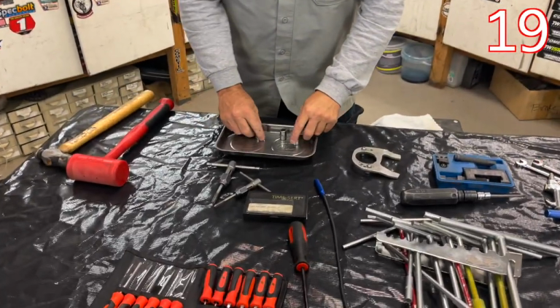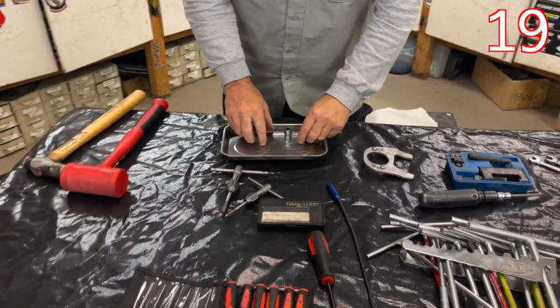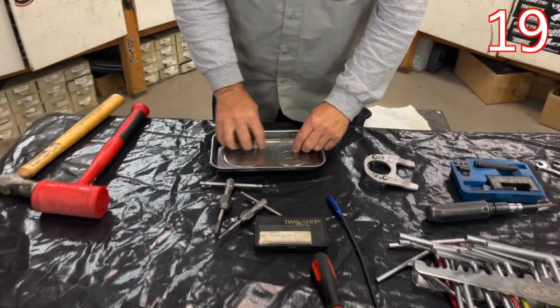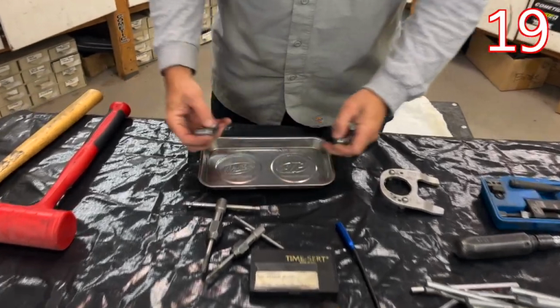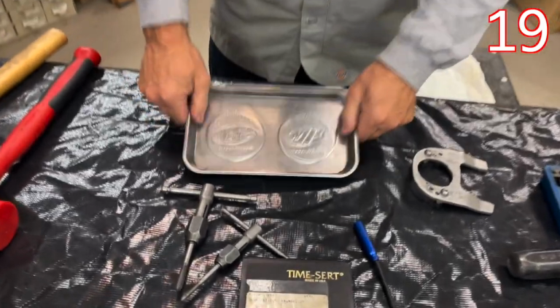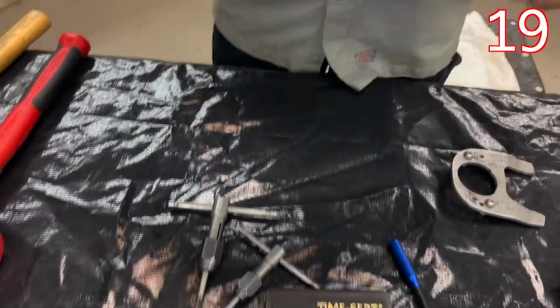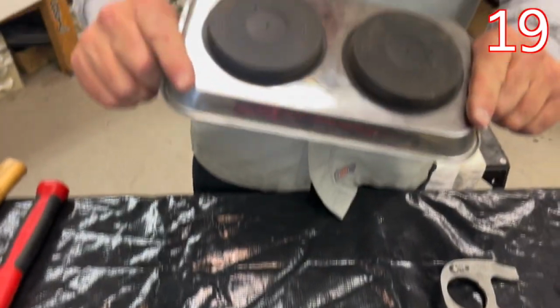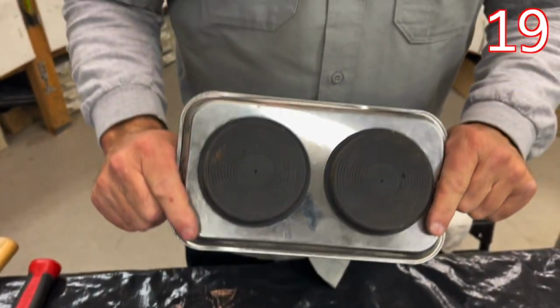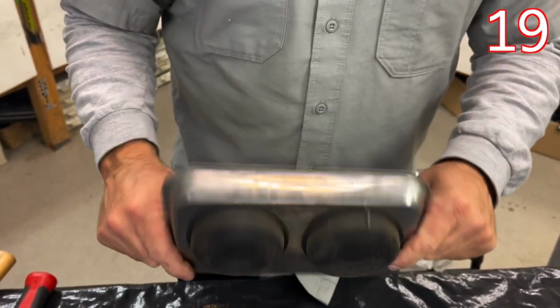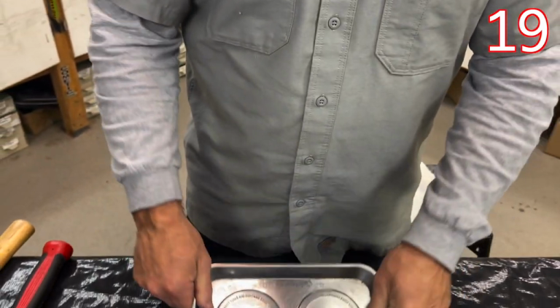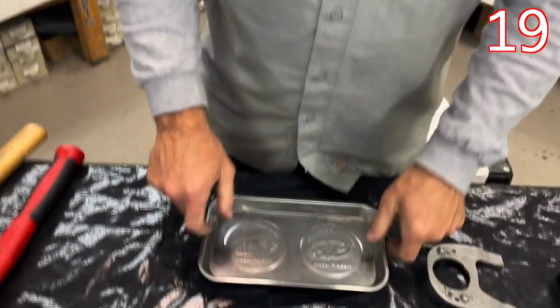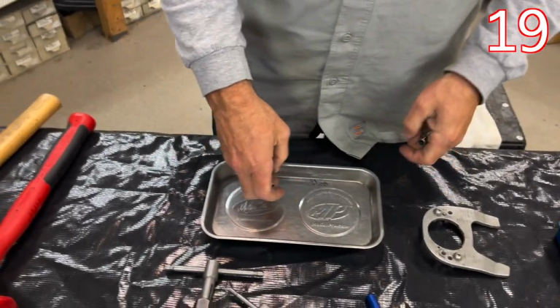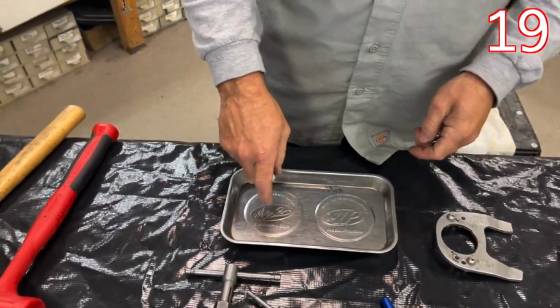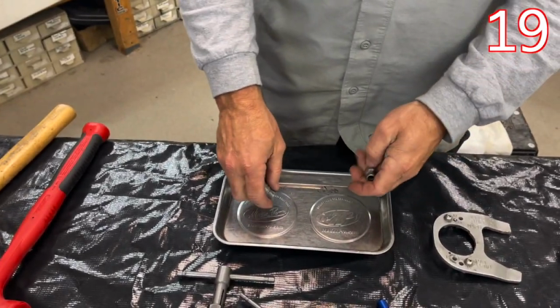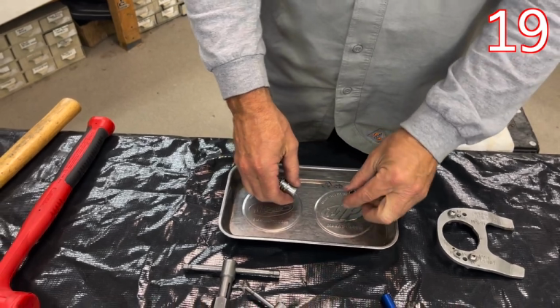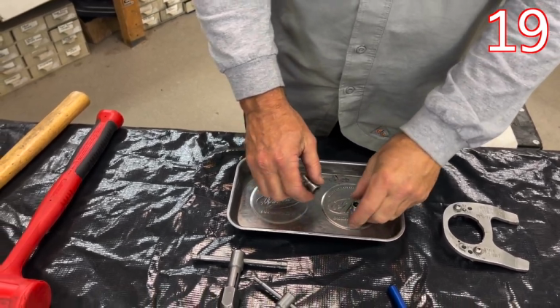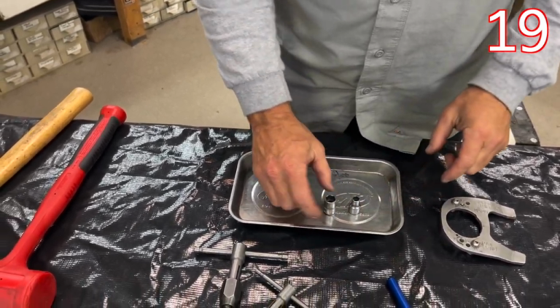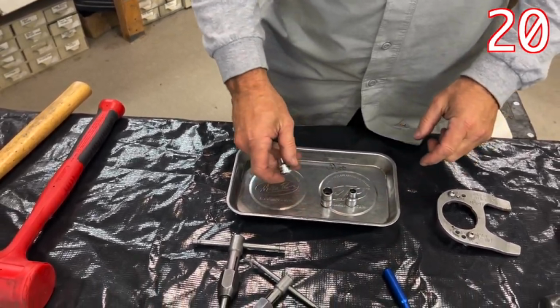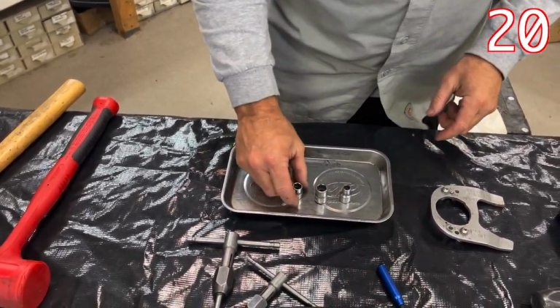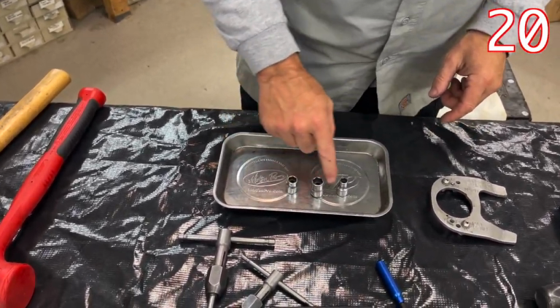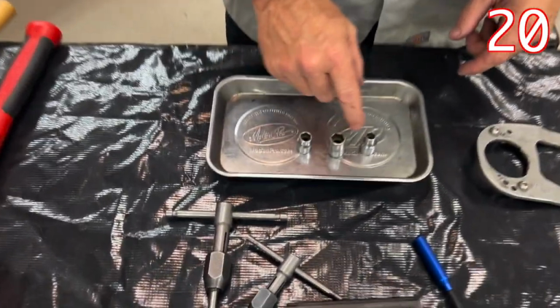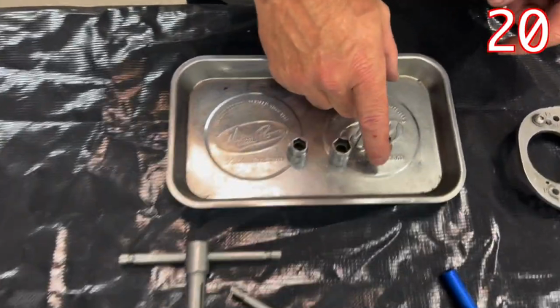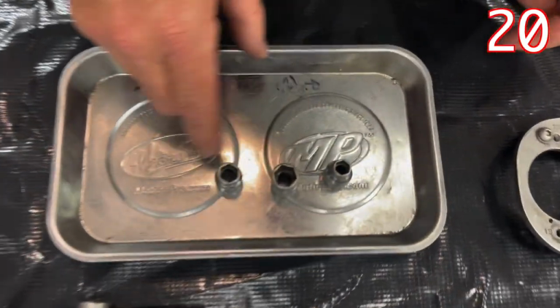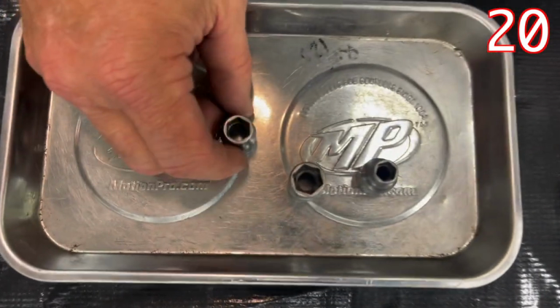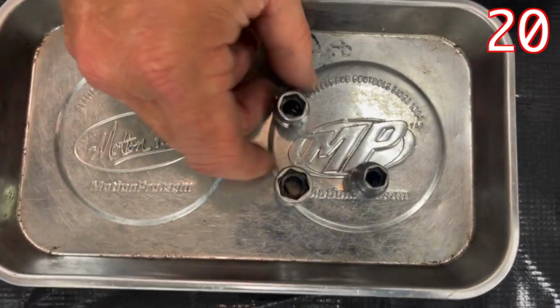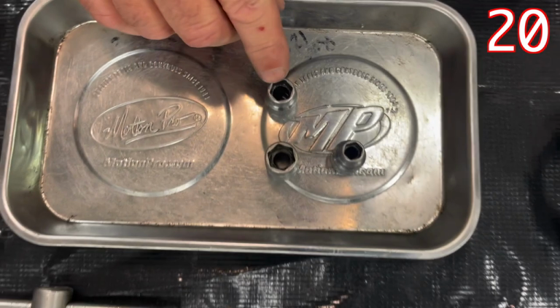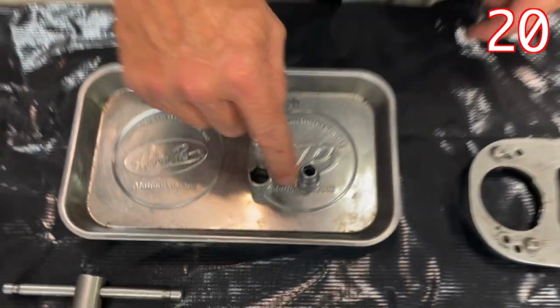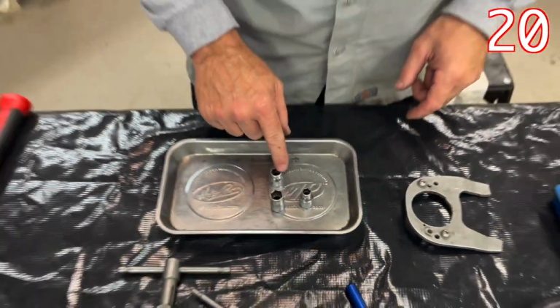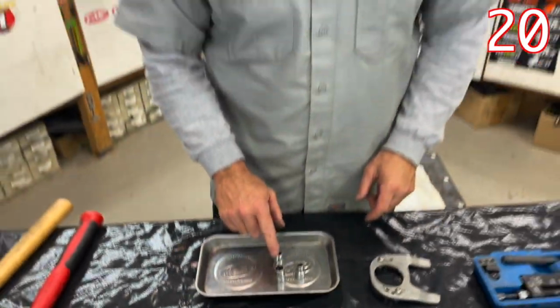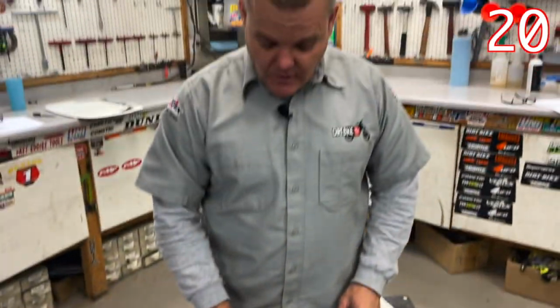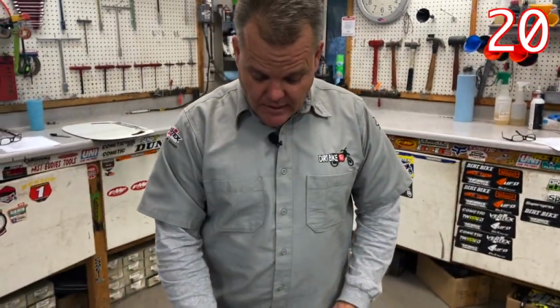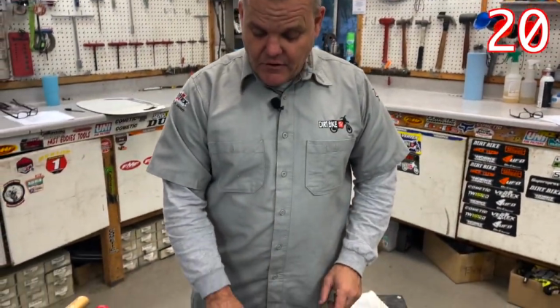A magnetic parts tray — this is a Motion Pro one, but you can get any brand. This is nice to store your parts when you're working. You can see all of our main sockets we use: 8, 10, 12 — all six-point sockets. I like to have those.